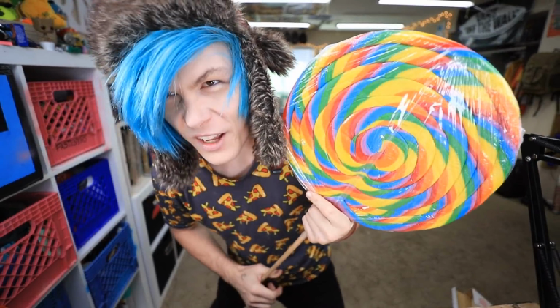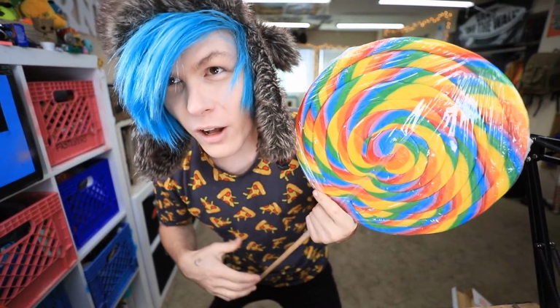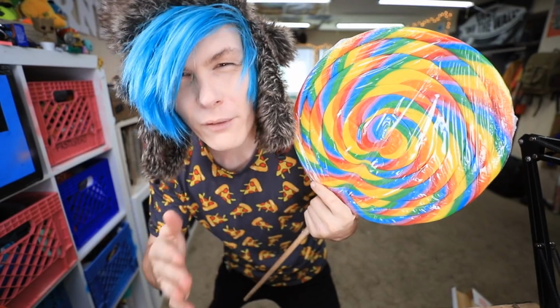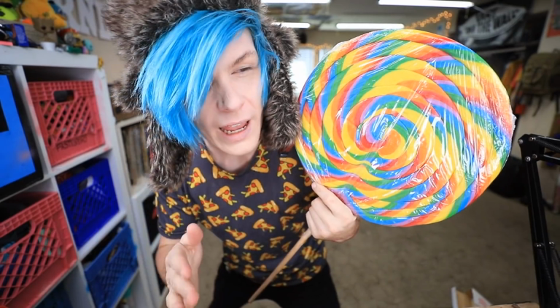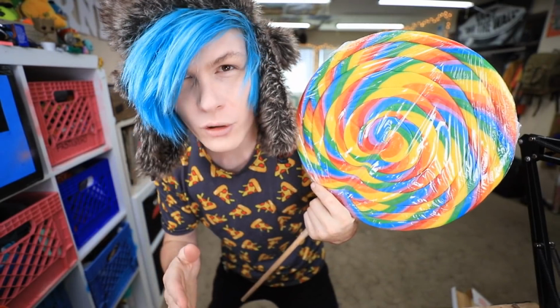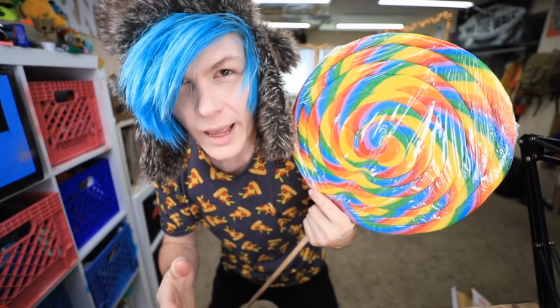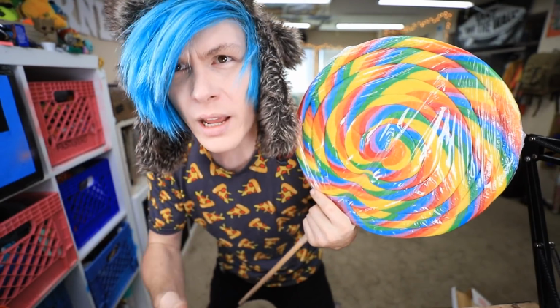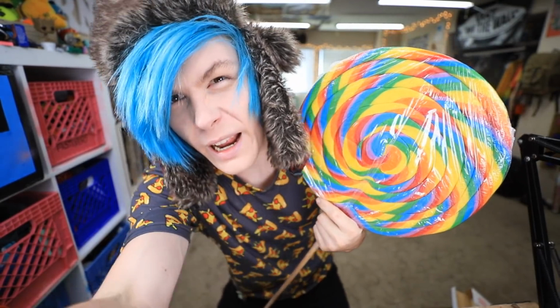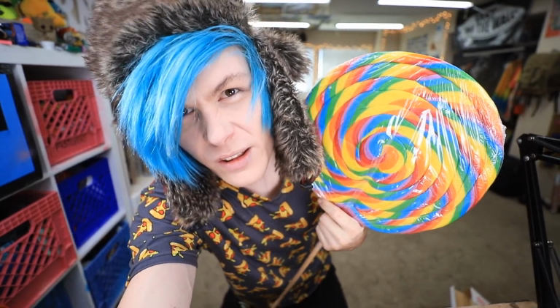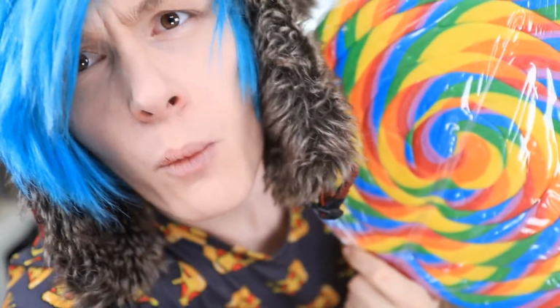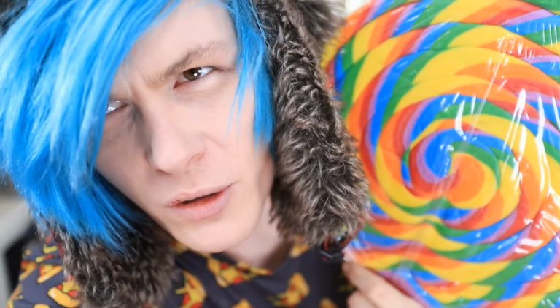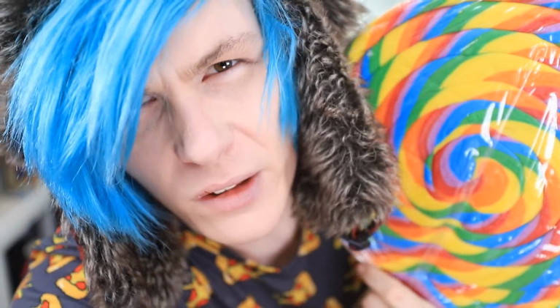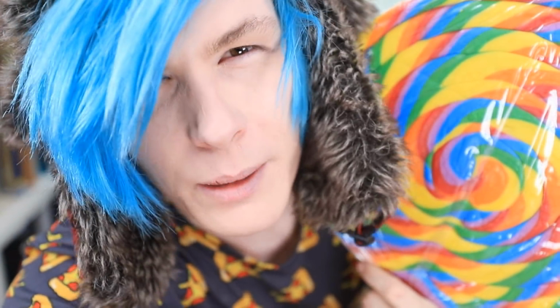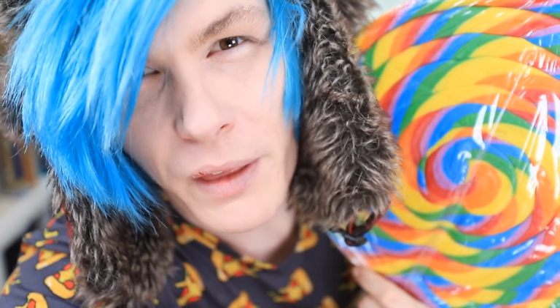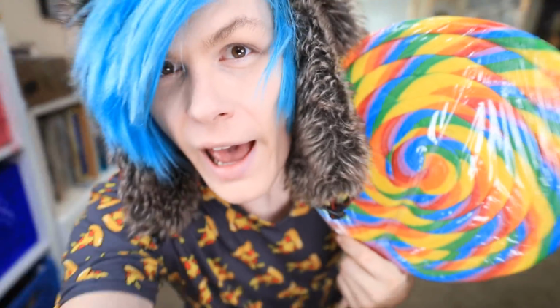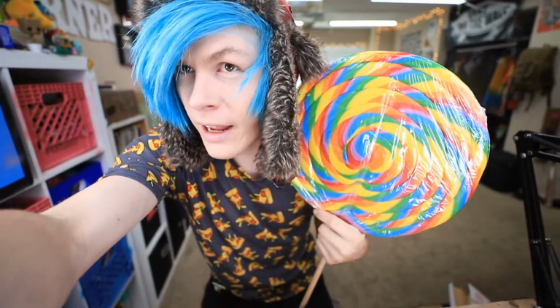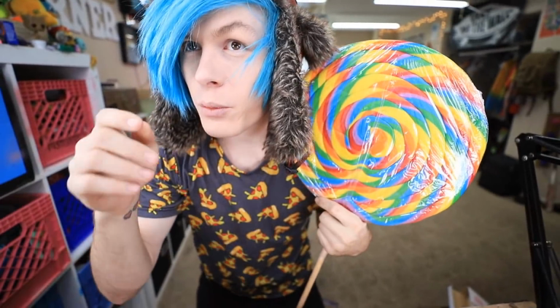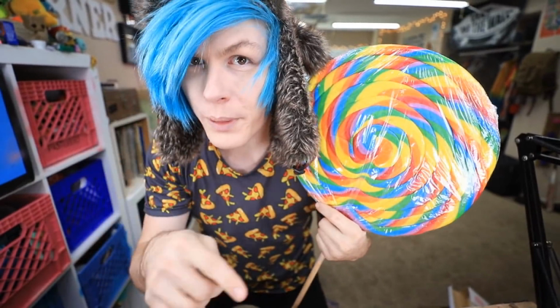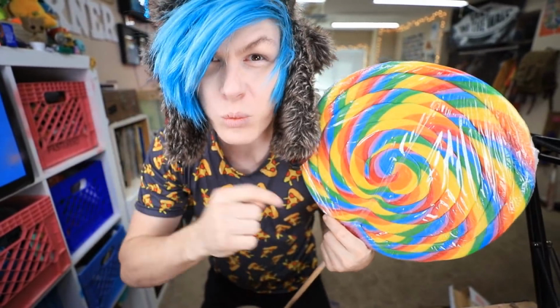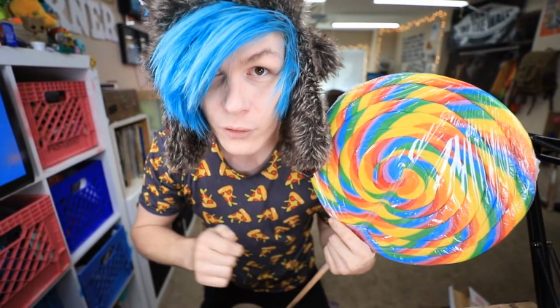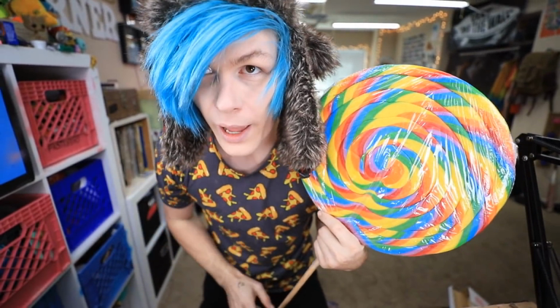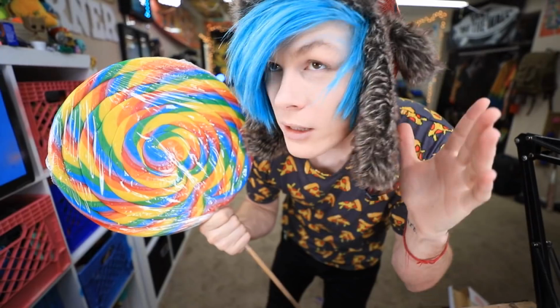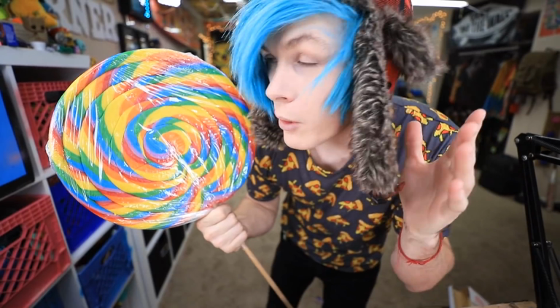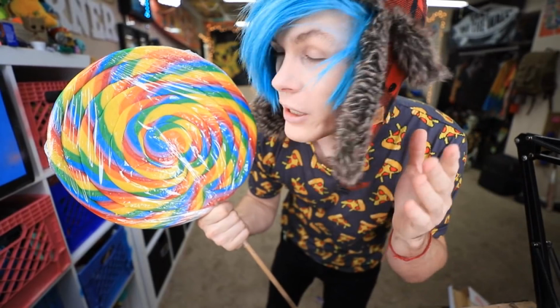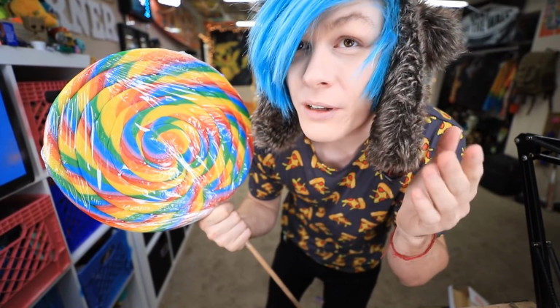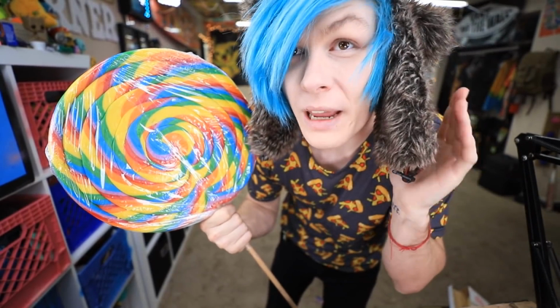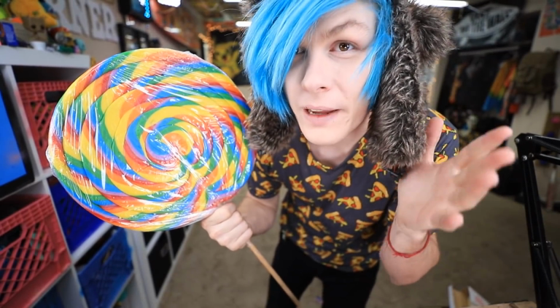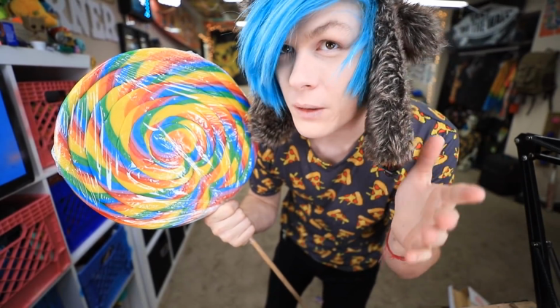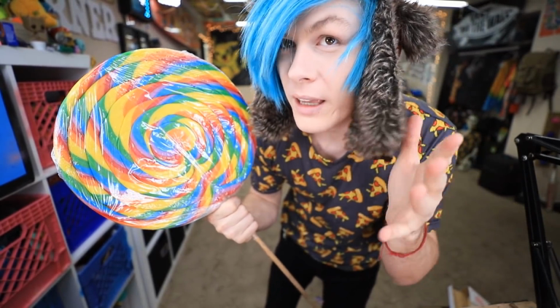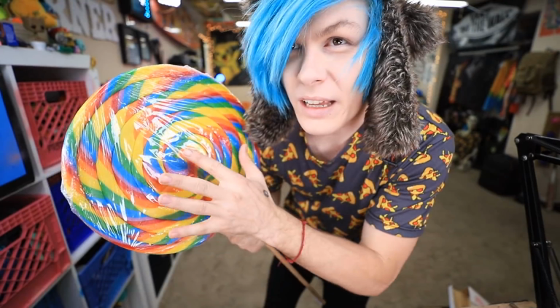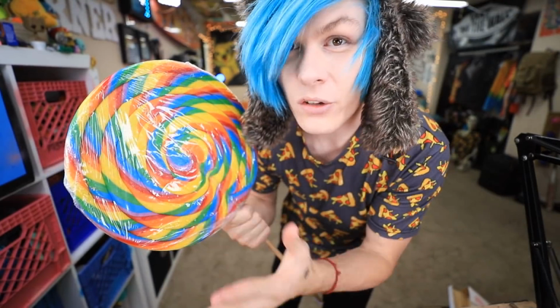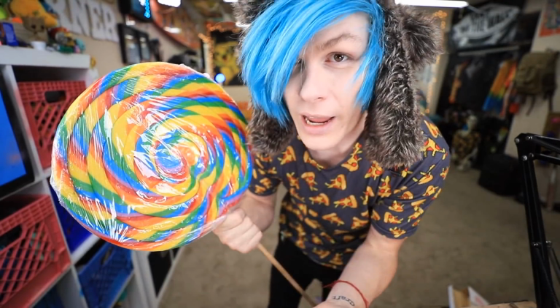So I called up every candy store in my town and I asked them what was their biggest lollipop that they had and this was the biggest one I could find. When I called up the woman, she couldn't even tell me how big it was. I was like, is it like as big as your hand?